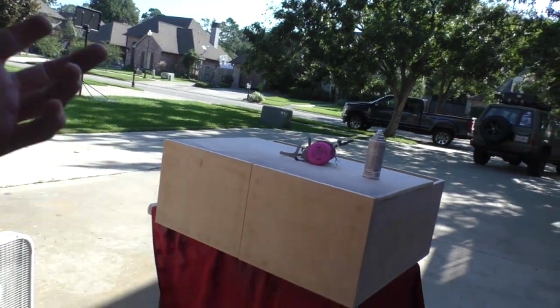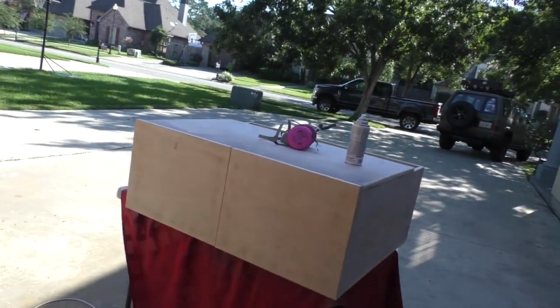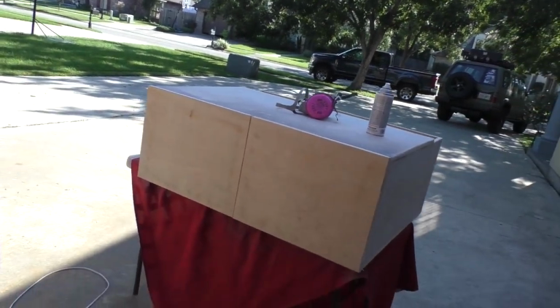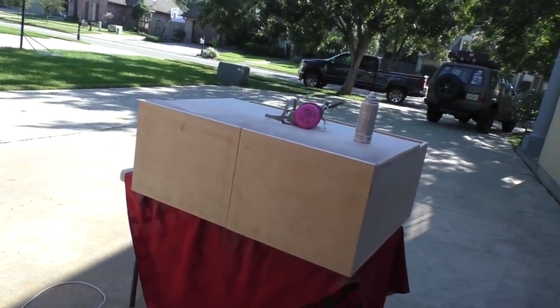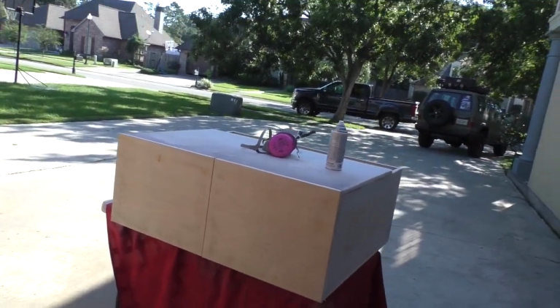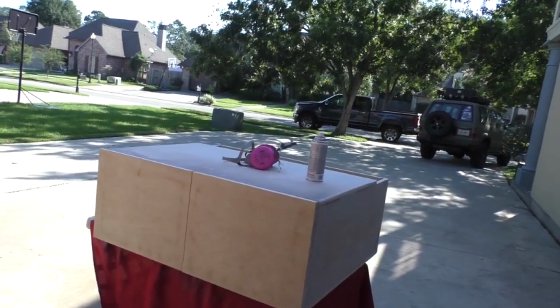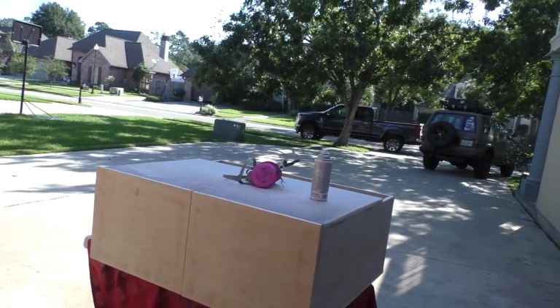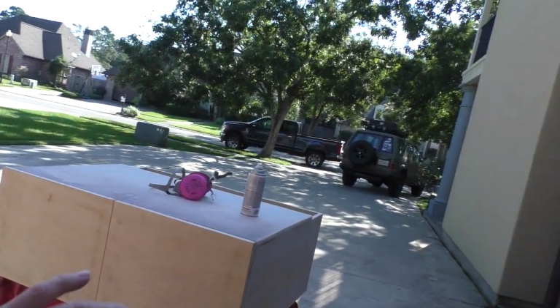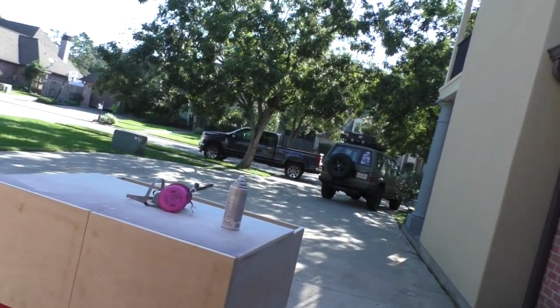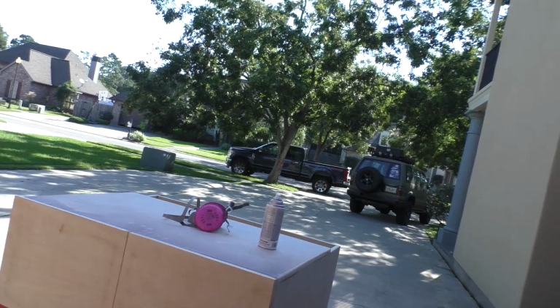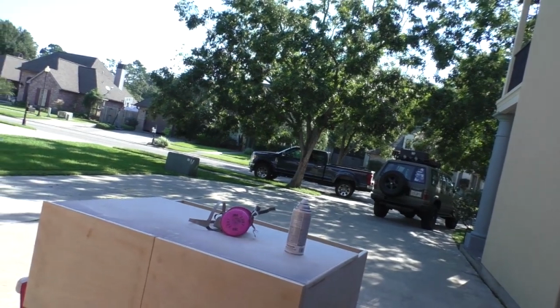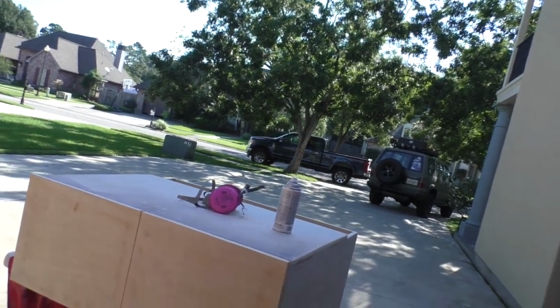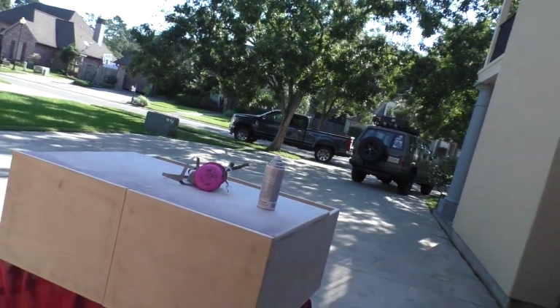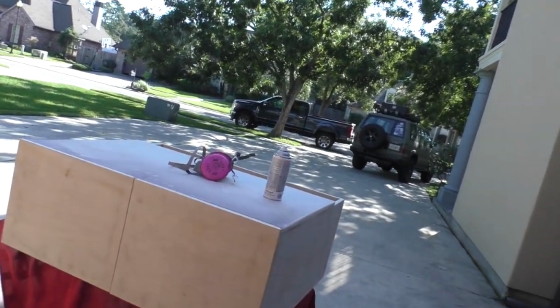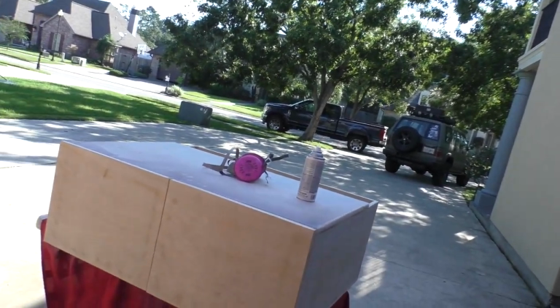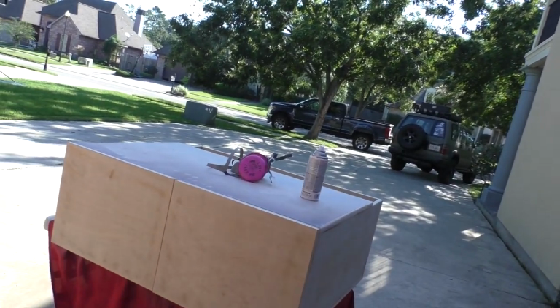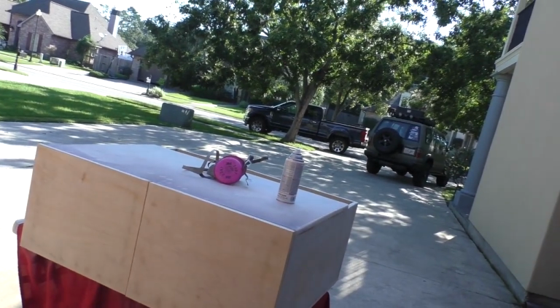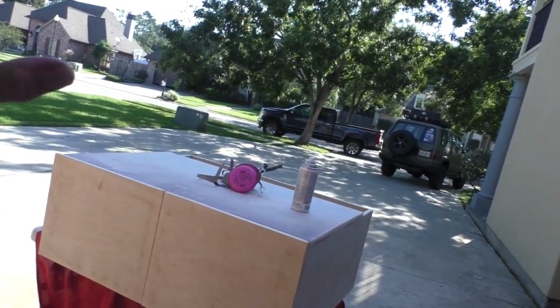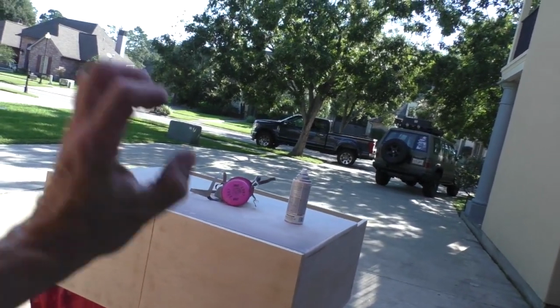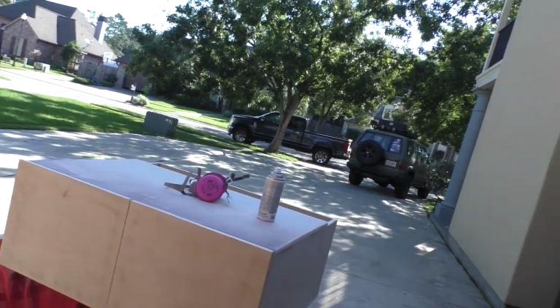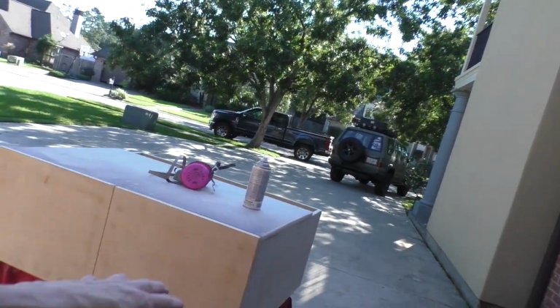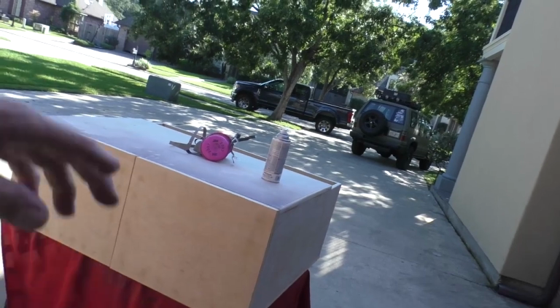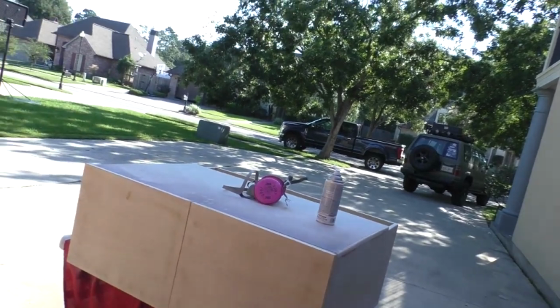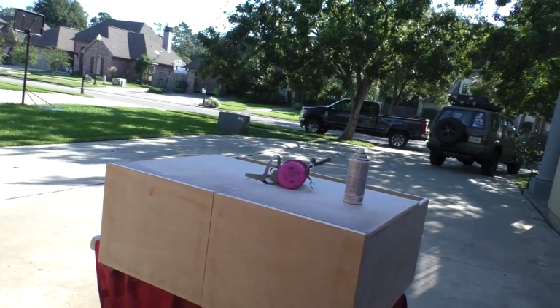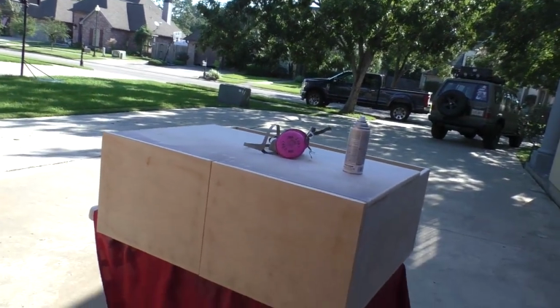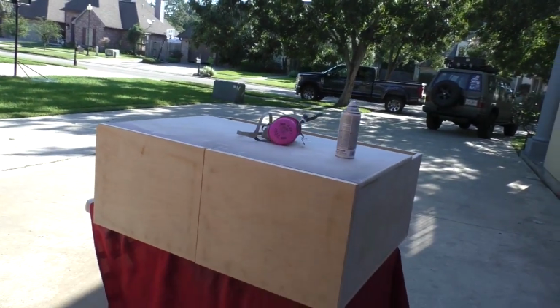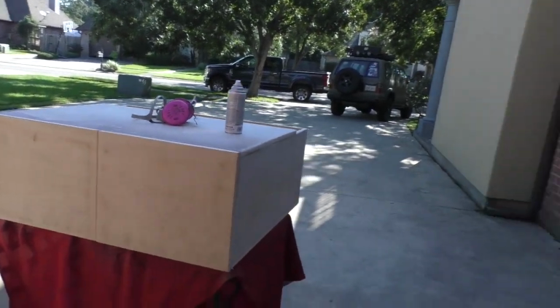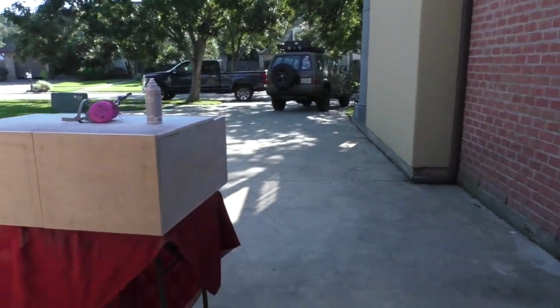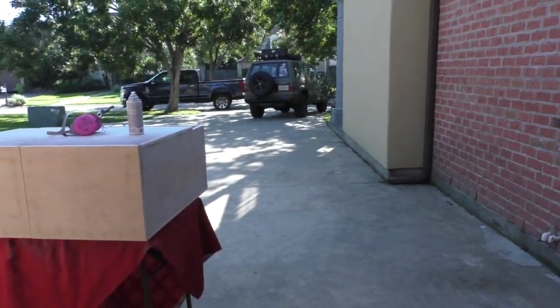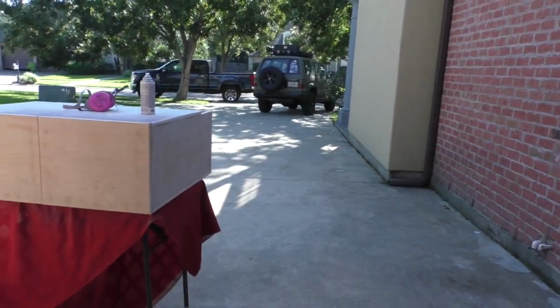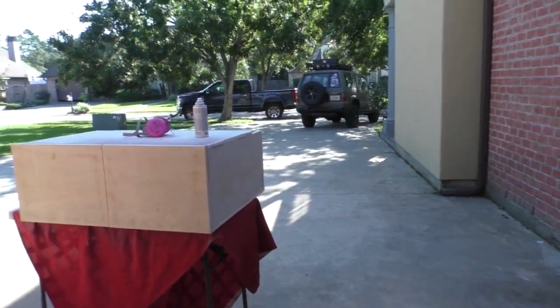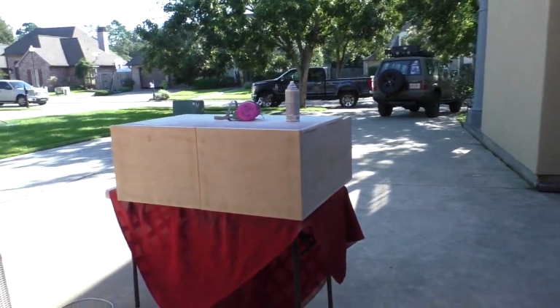Once you pull the drawers out to paint them you want to make sure you're able to get them back on the right side, especially if the measurements were just a little off, or if the right drawer was built for the right side and the left for the left. You don't want to get them mixed up.